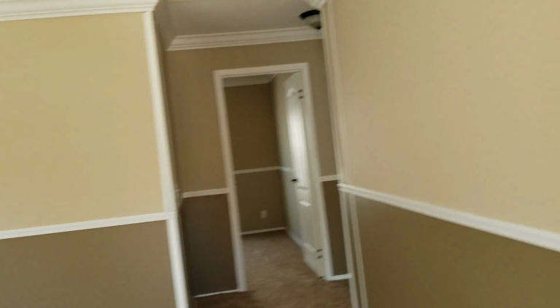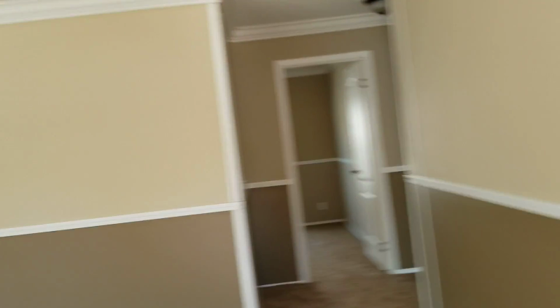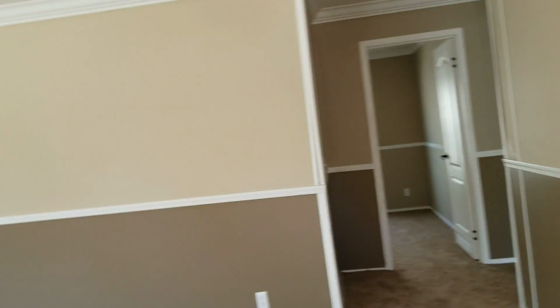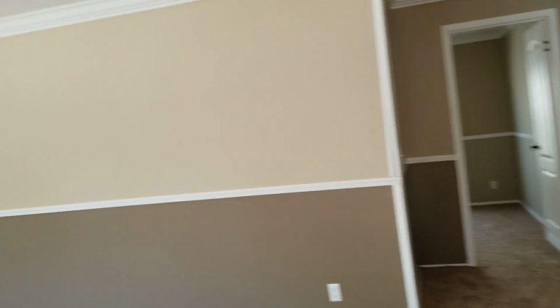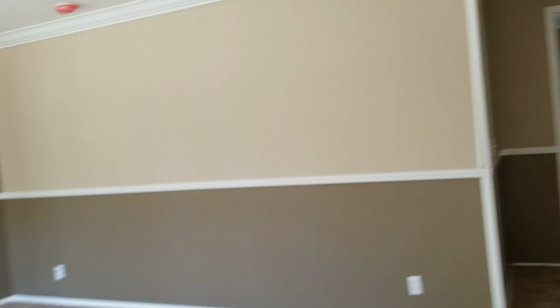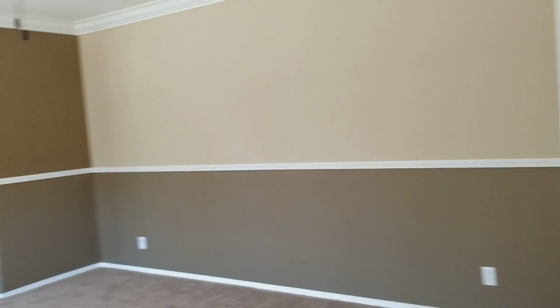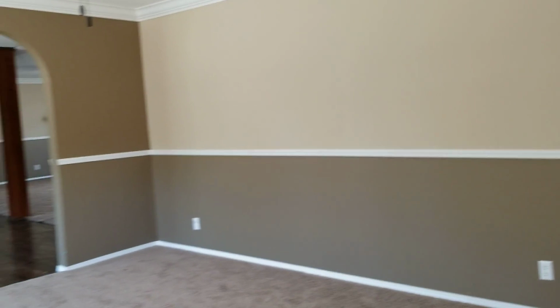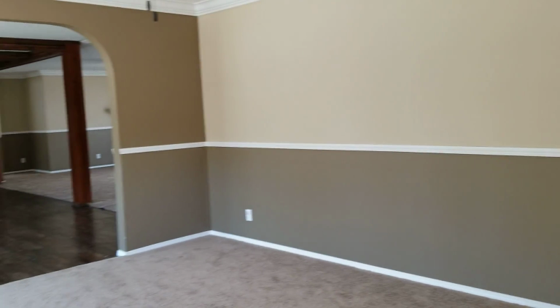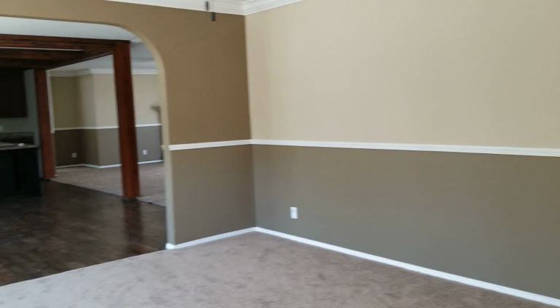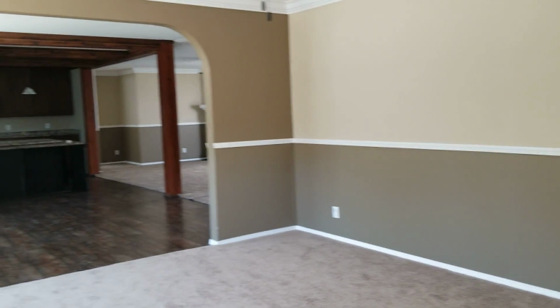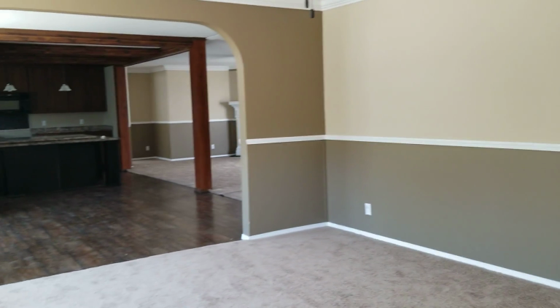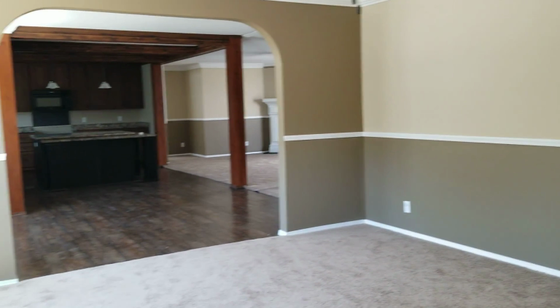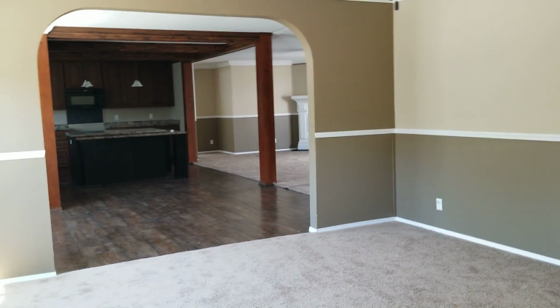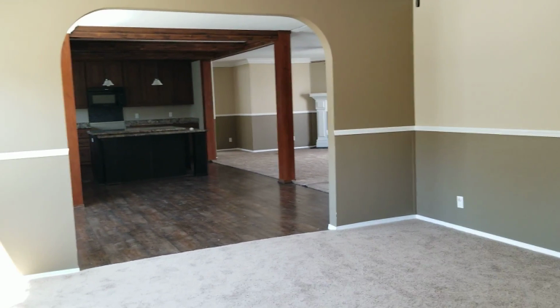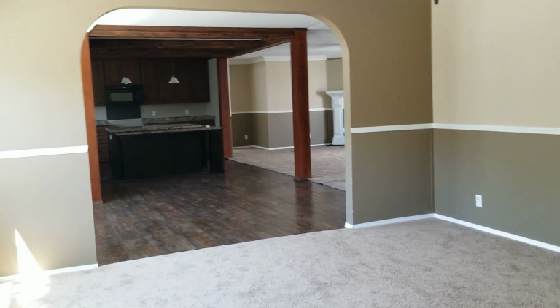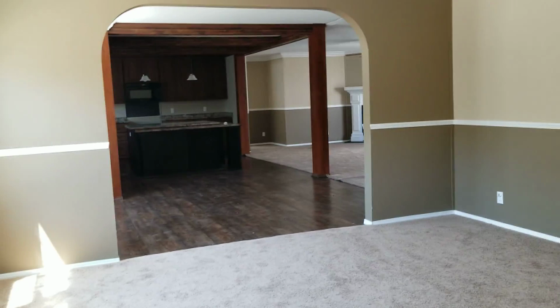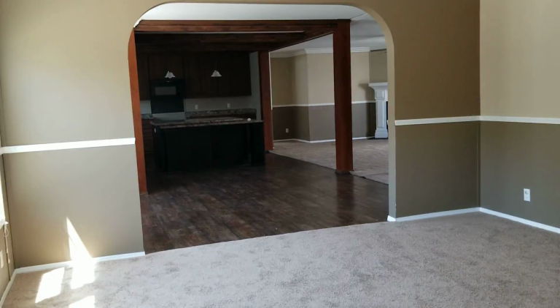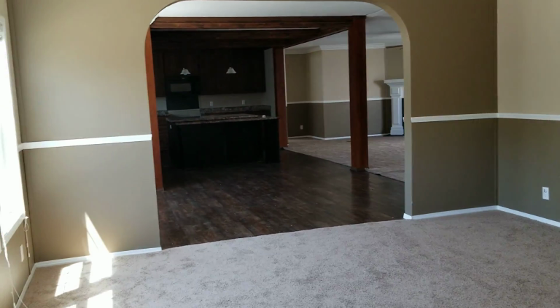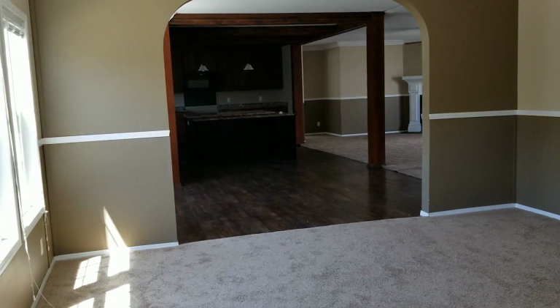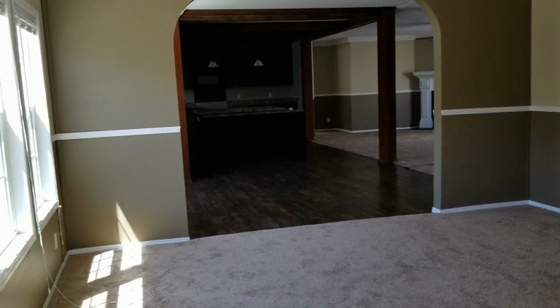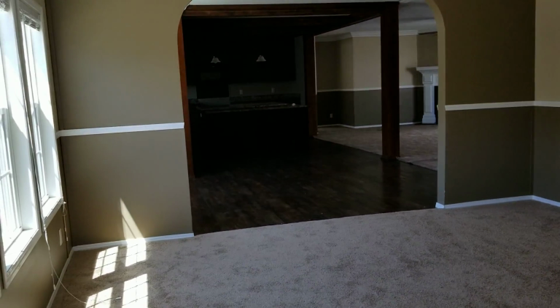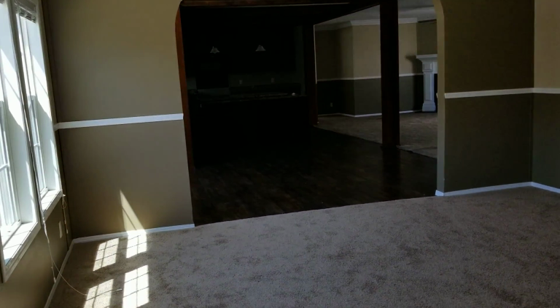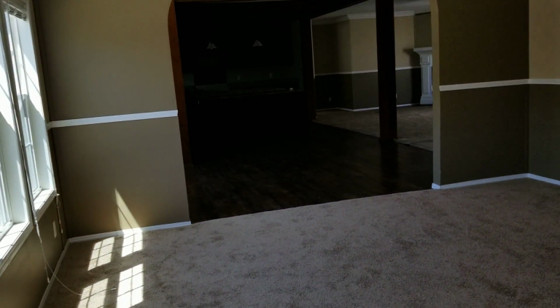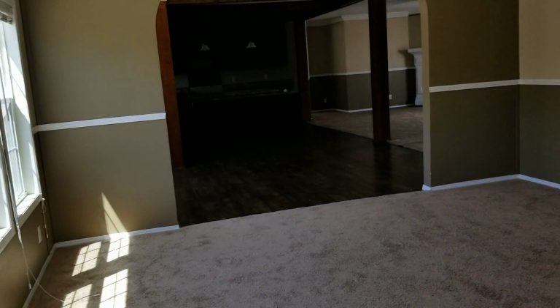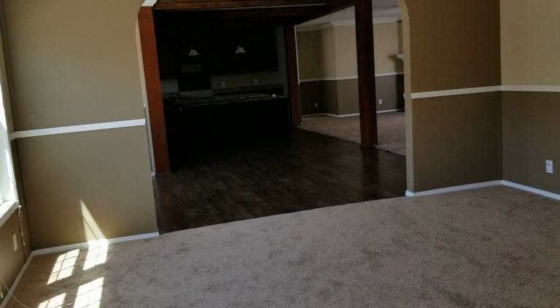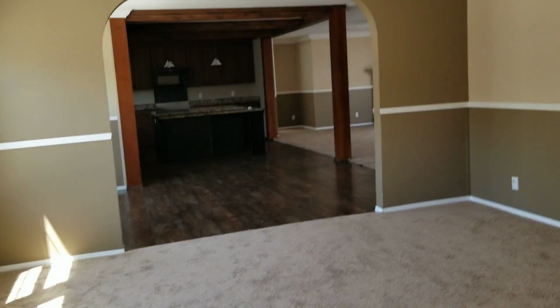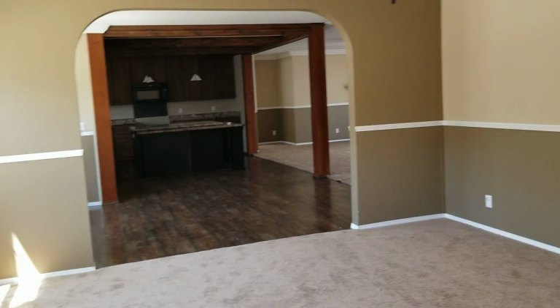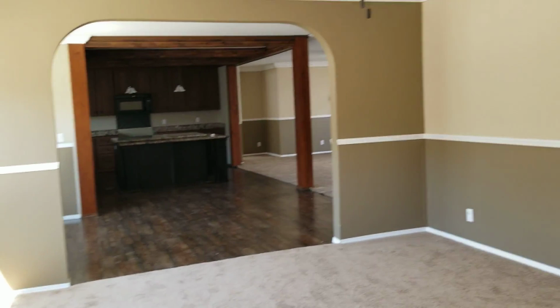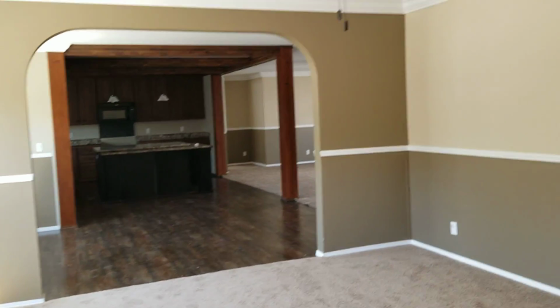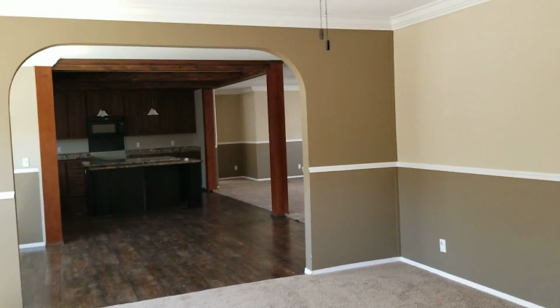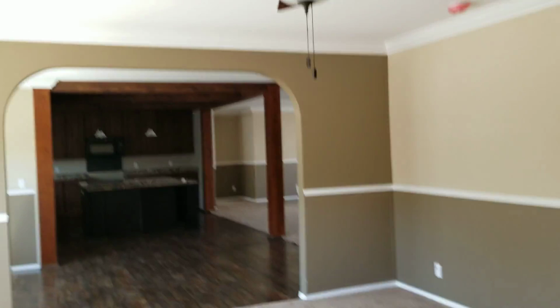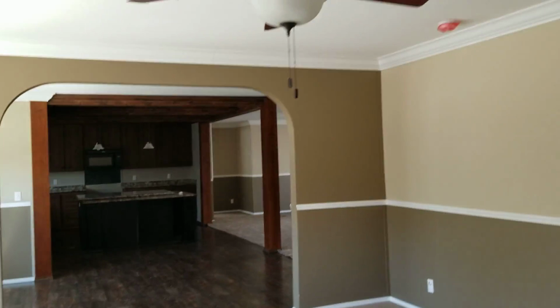So here we got a 2014, 32 by 80 — it's a four bed, two bath built by Cavalier.